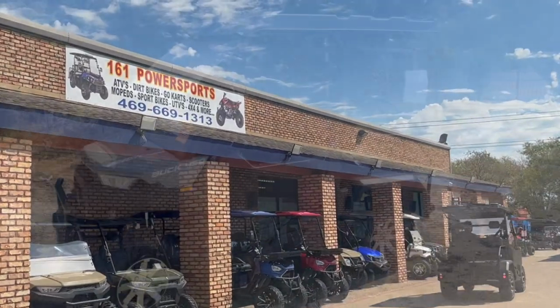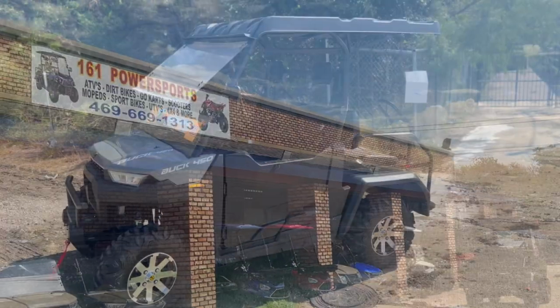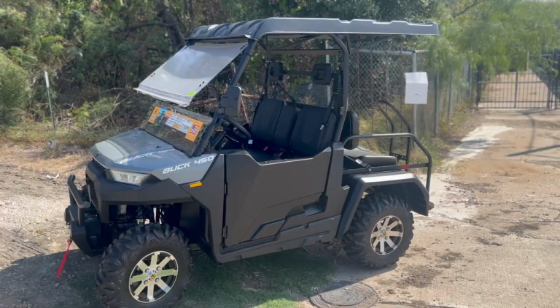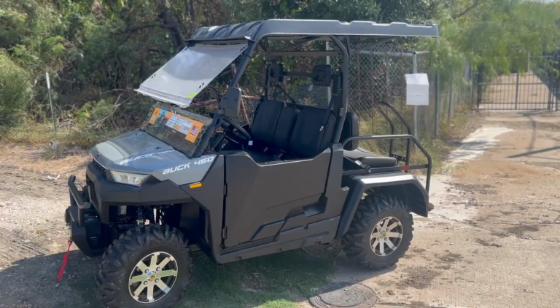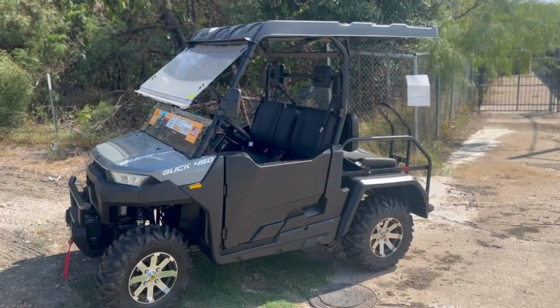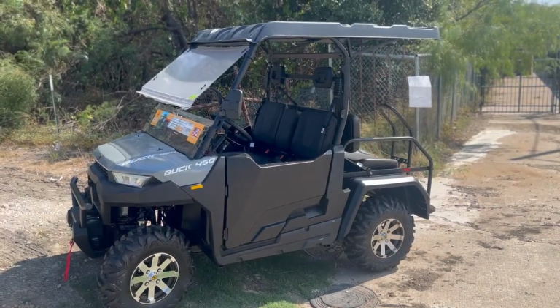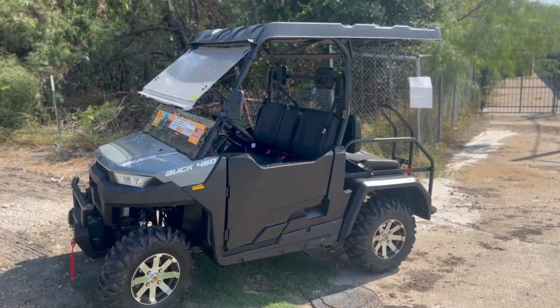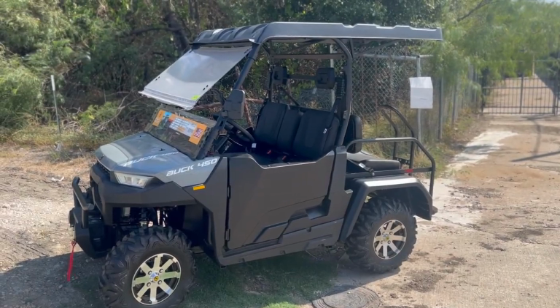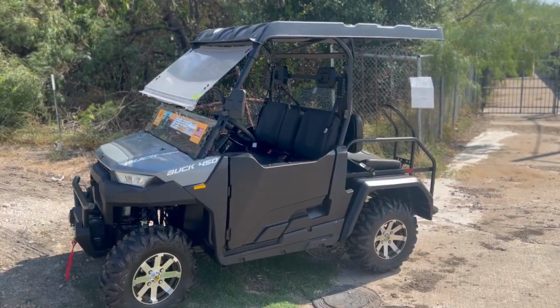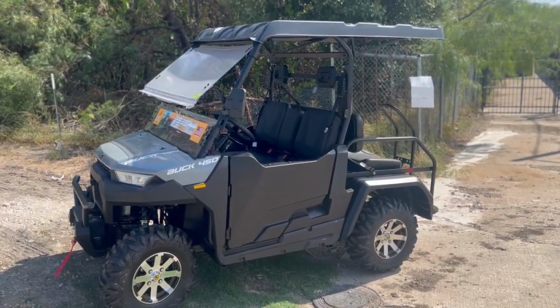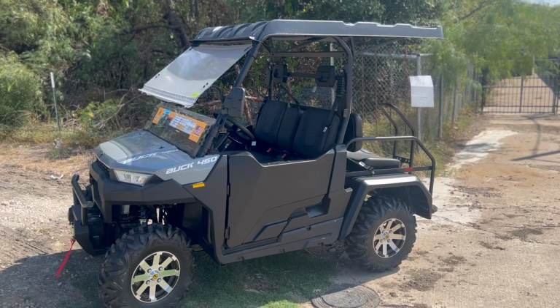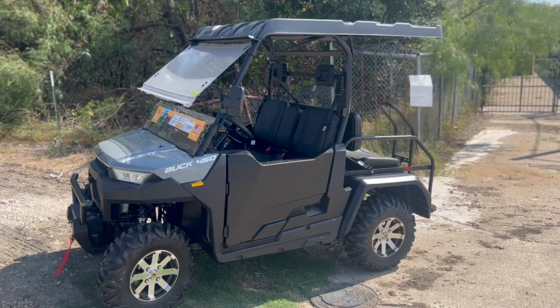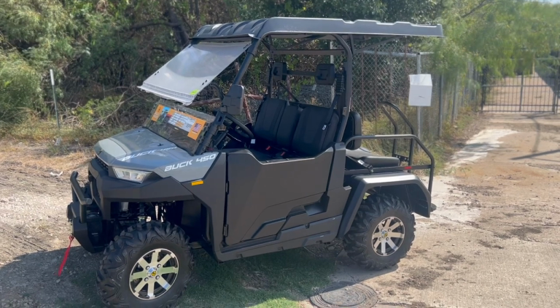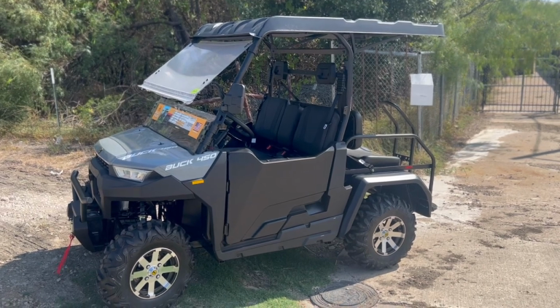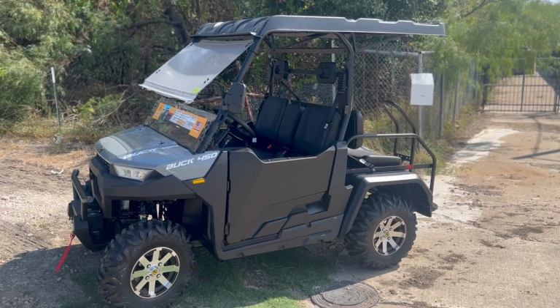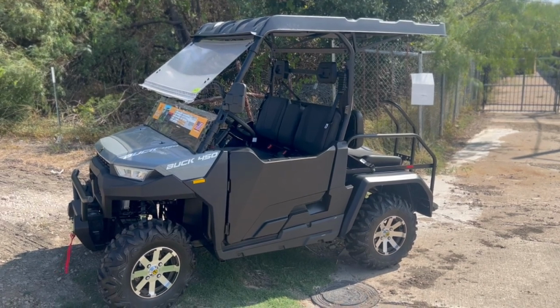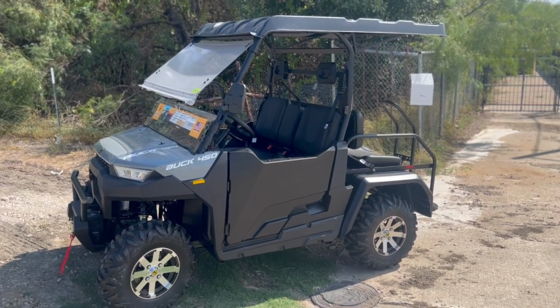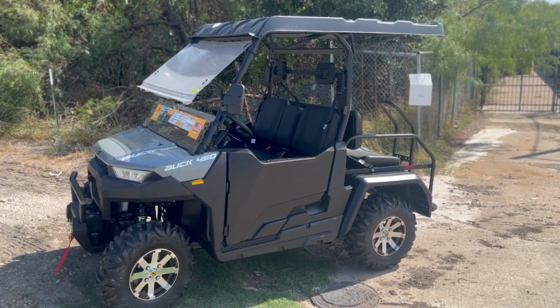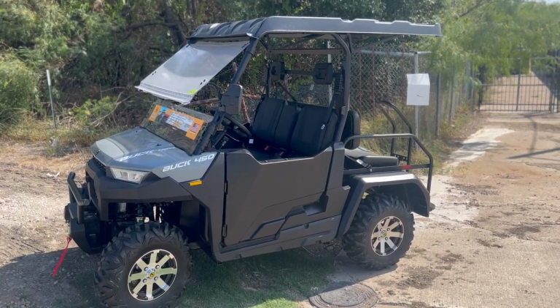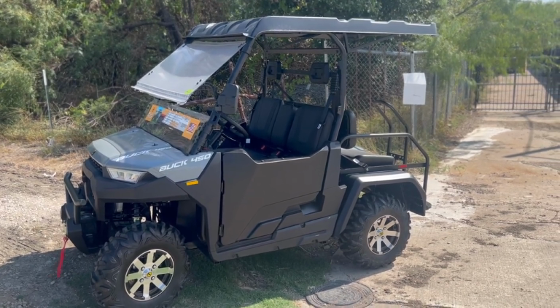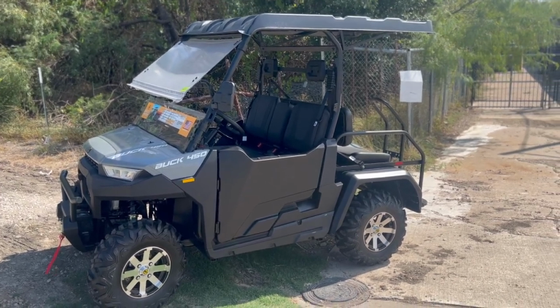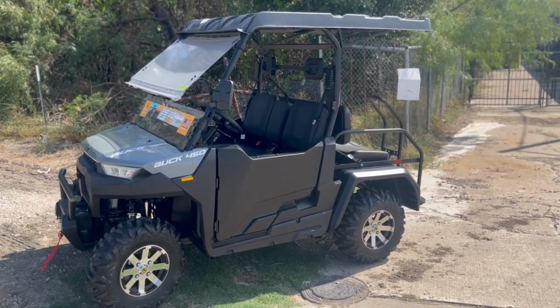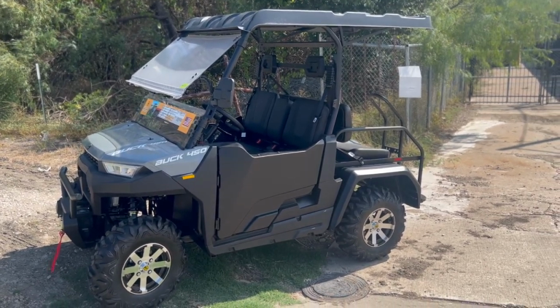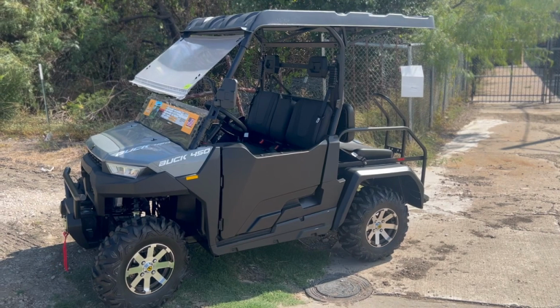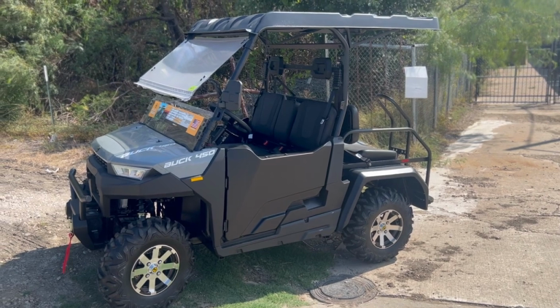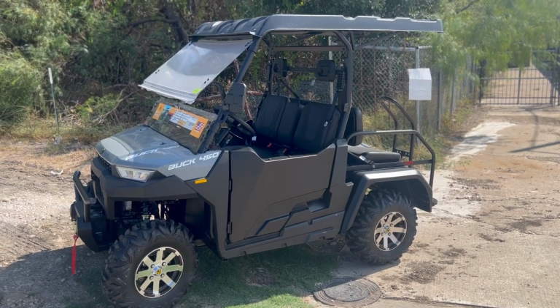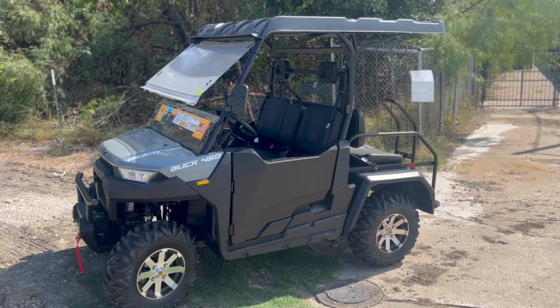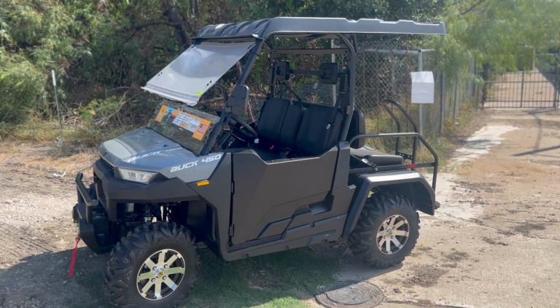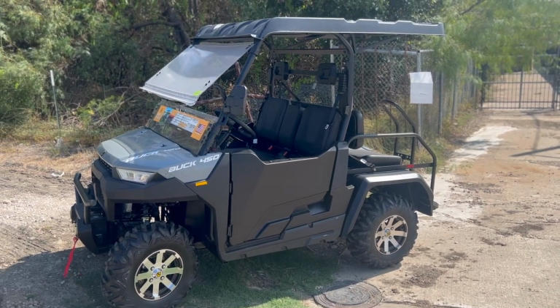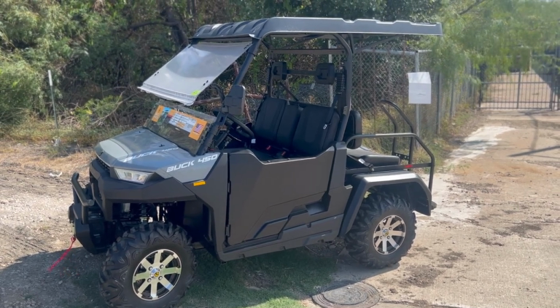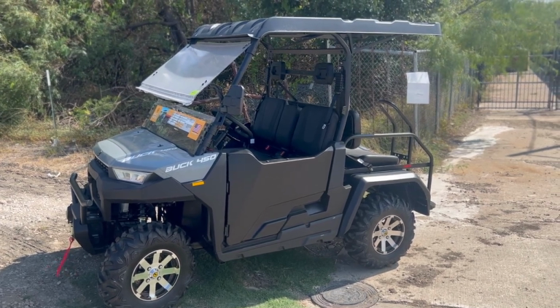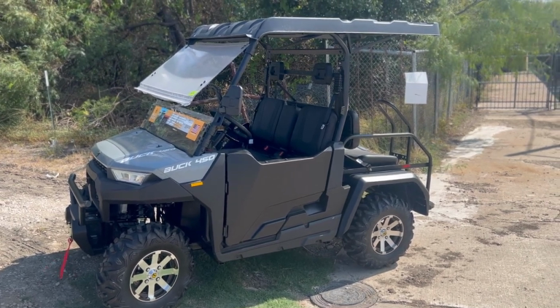Hello guys, welcome to another video from 161 Powersports, located here at 1290 West Pioneer Parkway, Grand Prairie, Texas 75051. We are here all seven days of the week, 10 a.m. to 6 p.m. at your service.